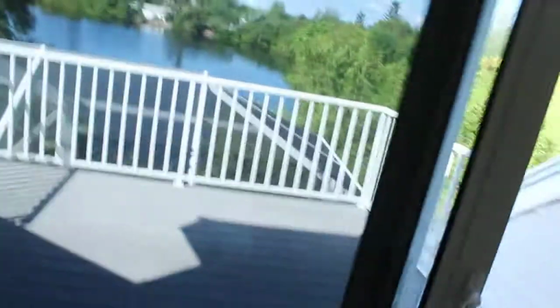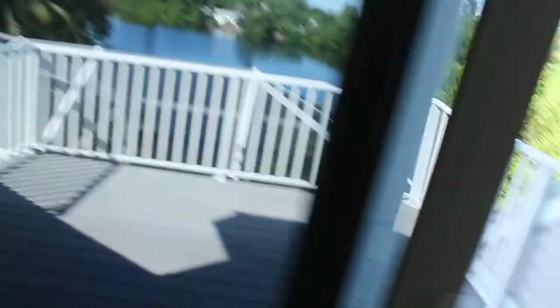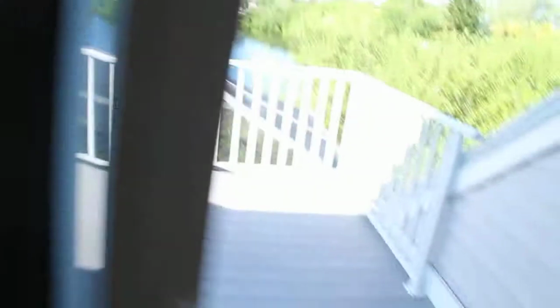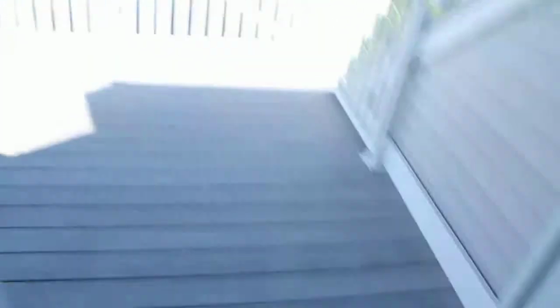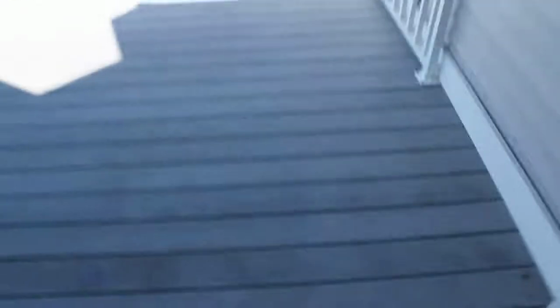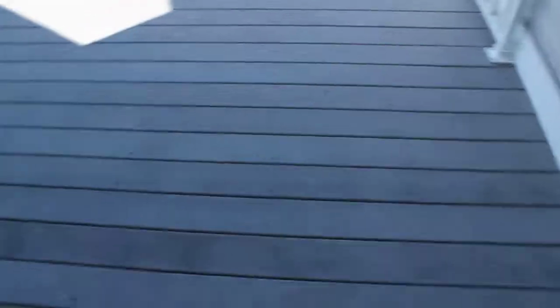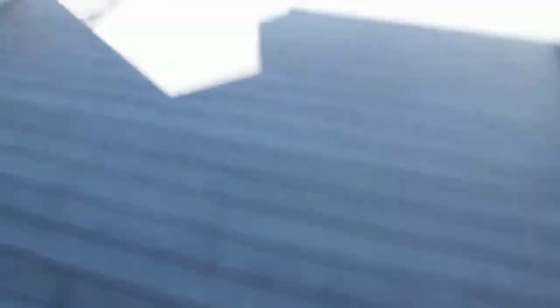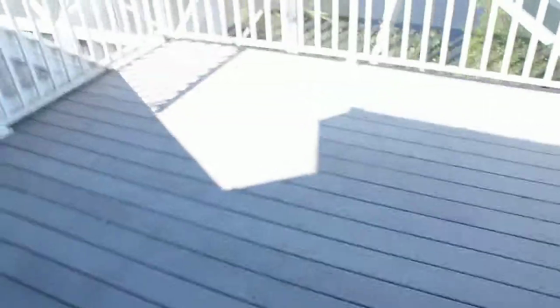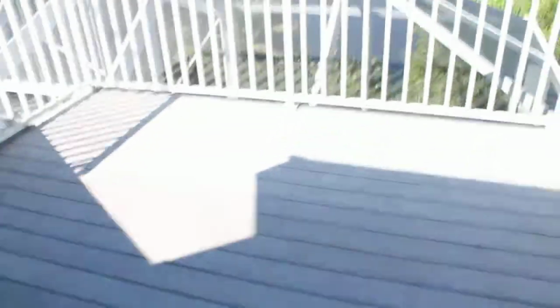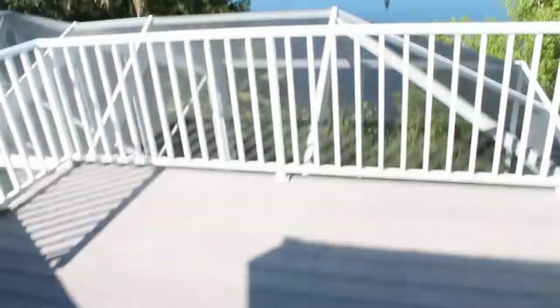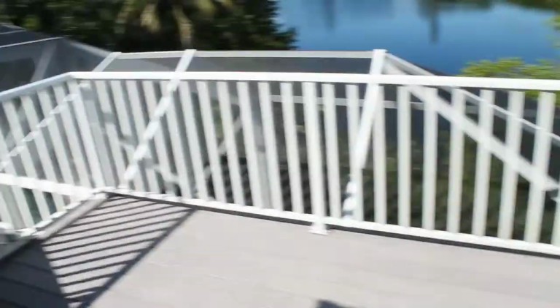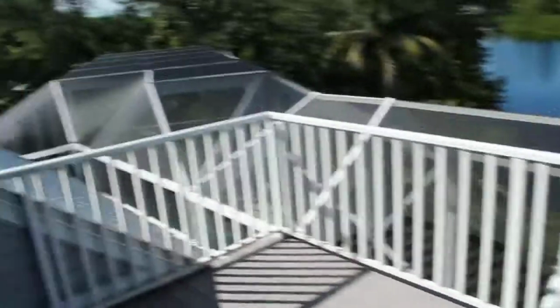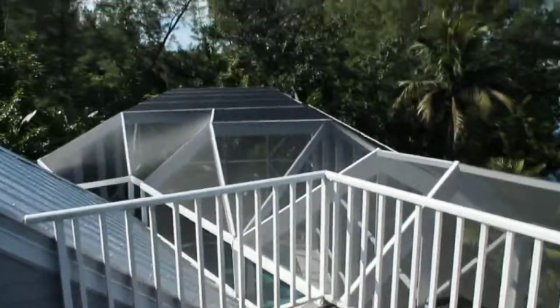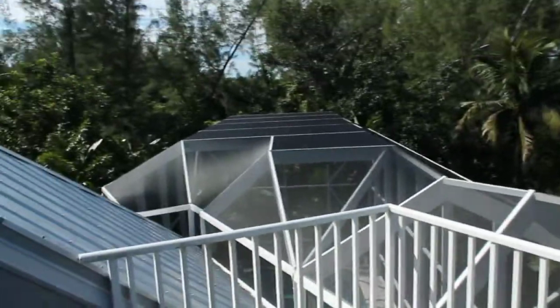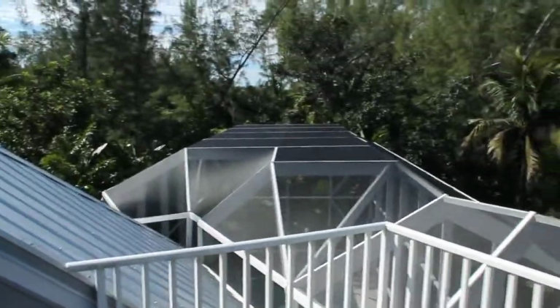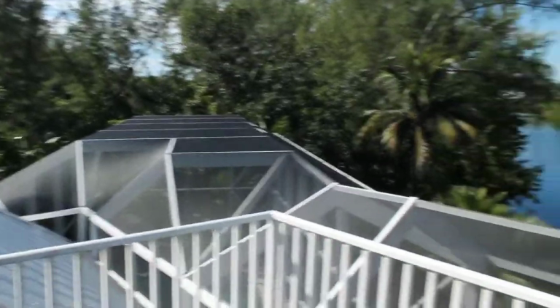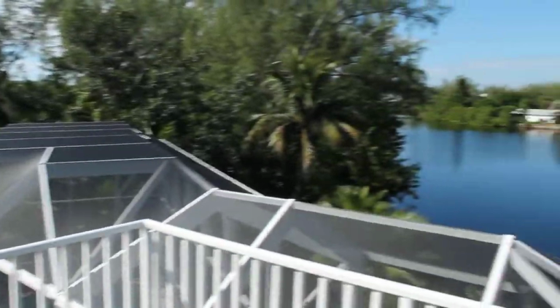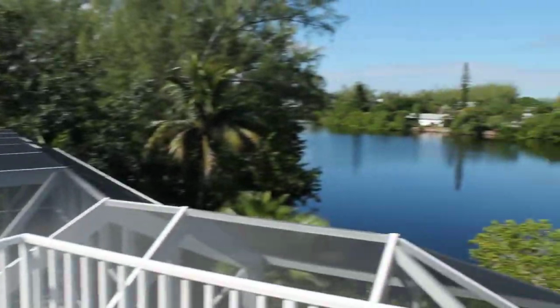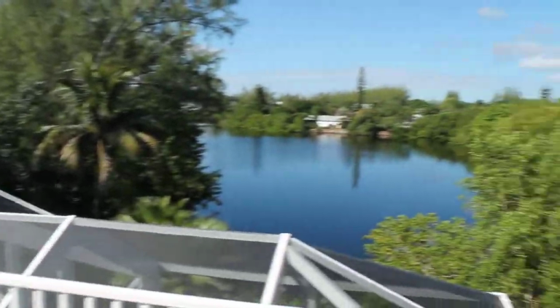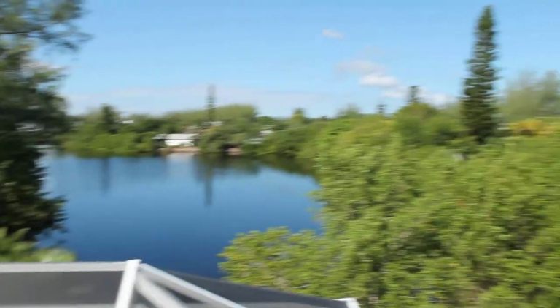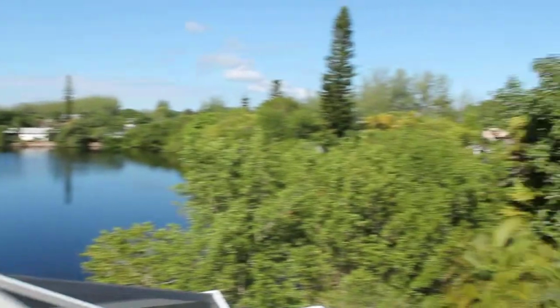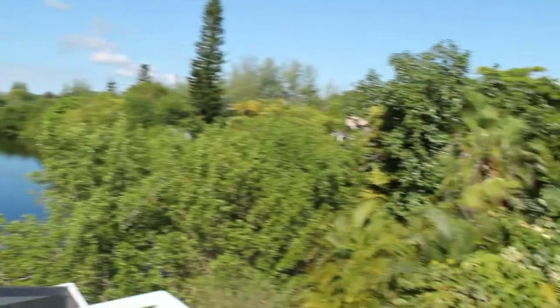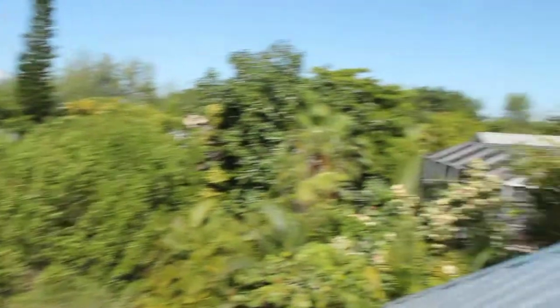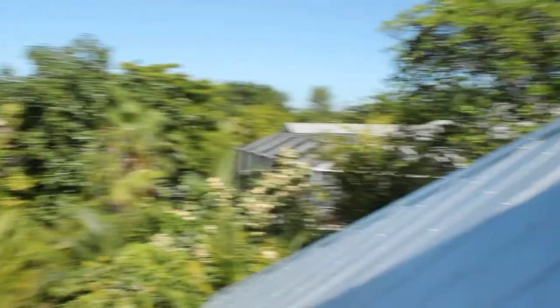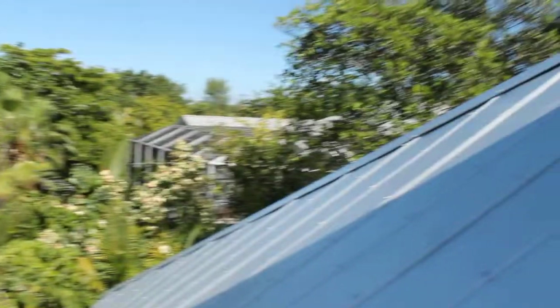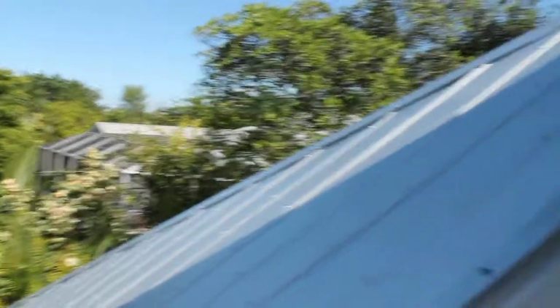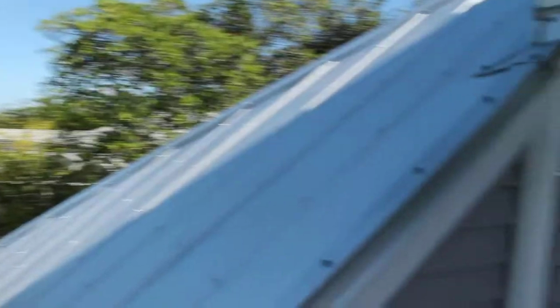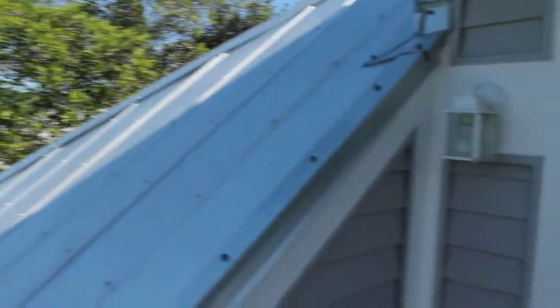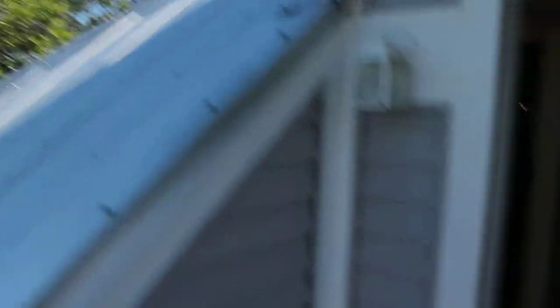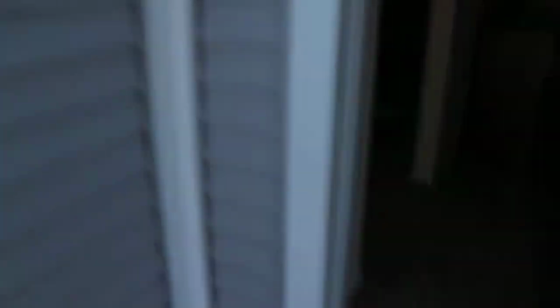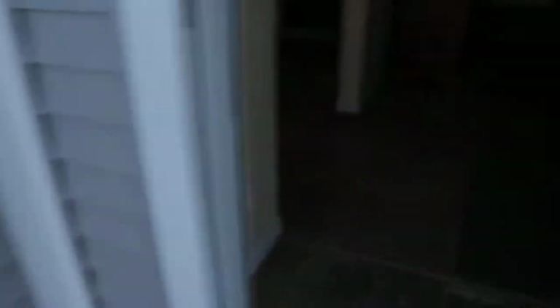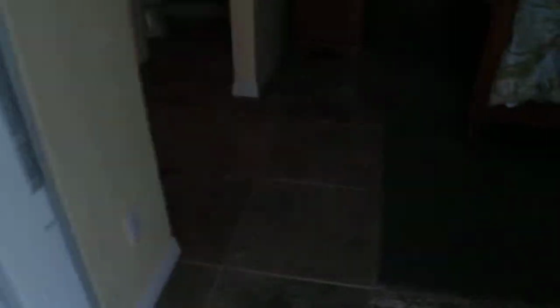With screen, and then you walk out to the synthetic Trex deck, and you have this beautiful wraparound view of the lake. And you can kind of see a closer view of the tin roof there, too.